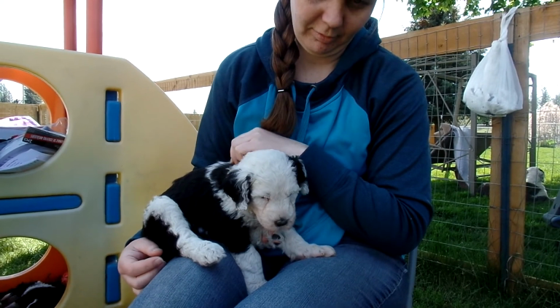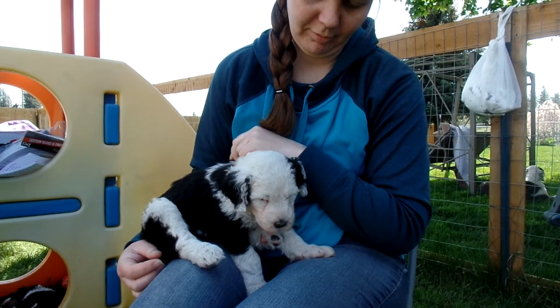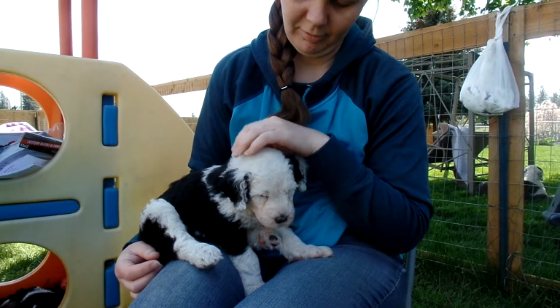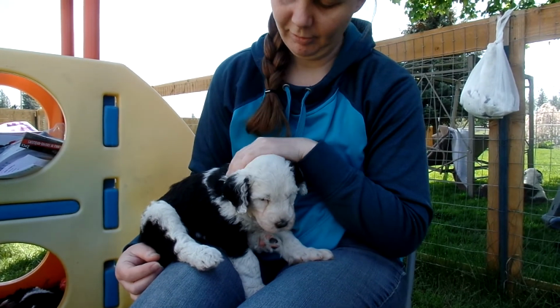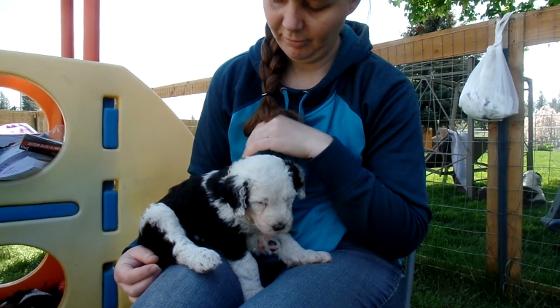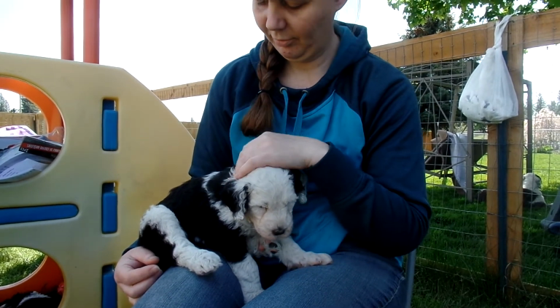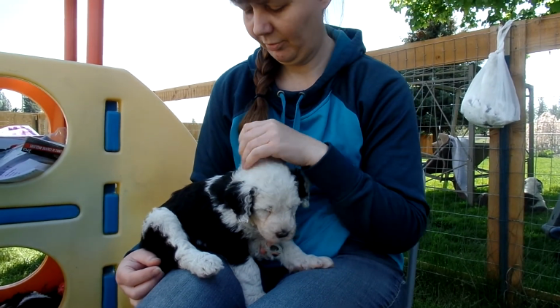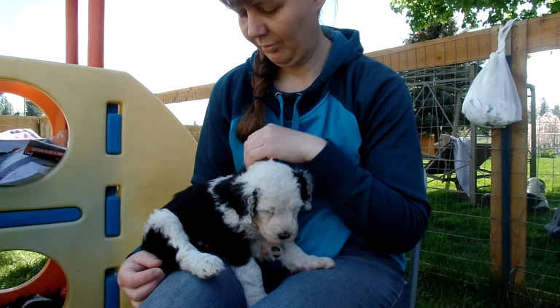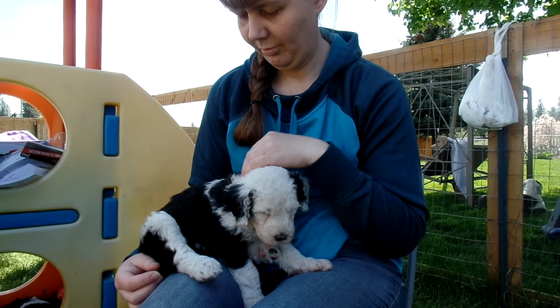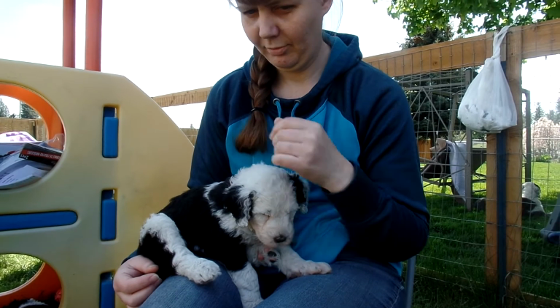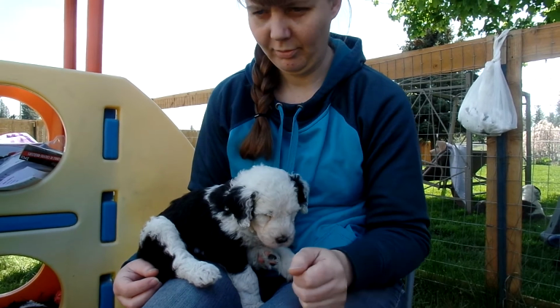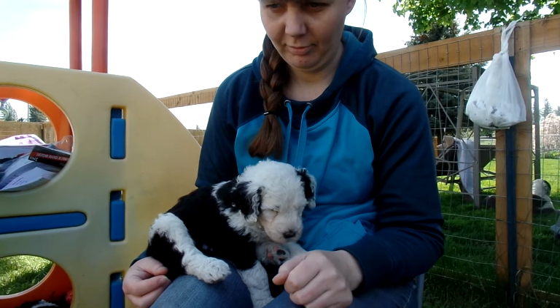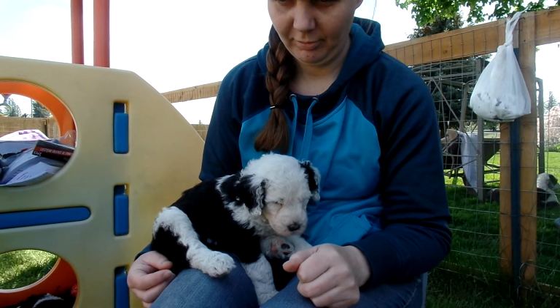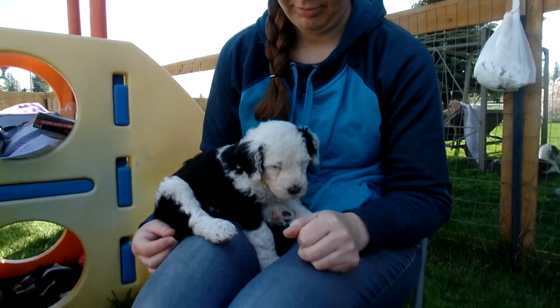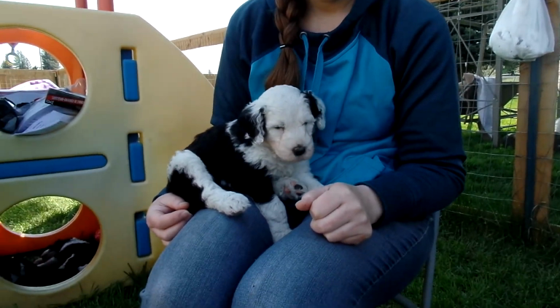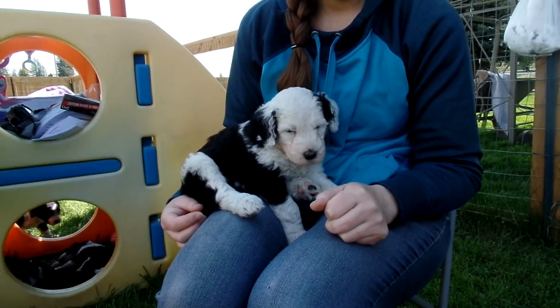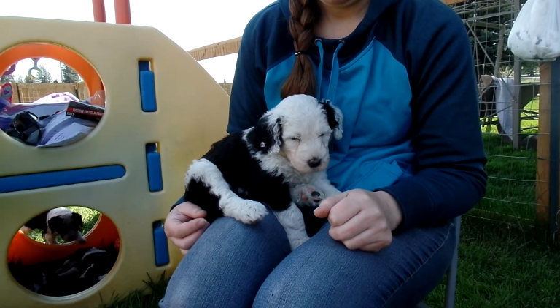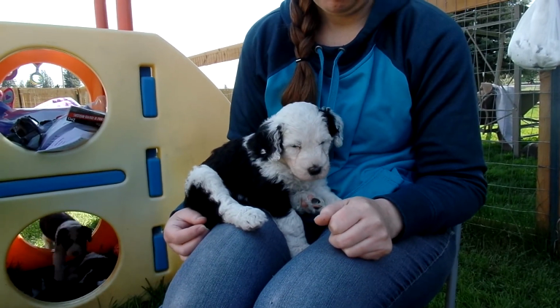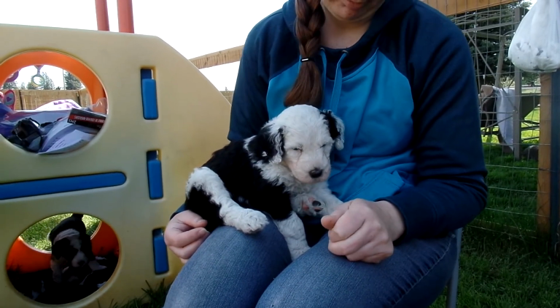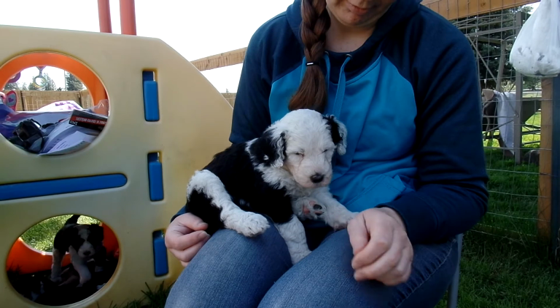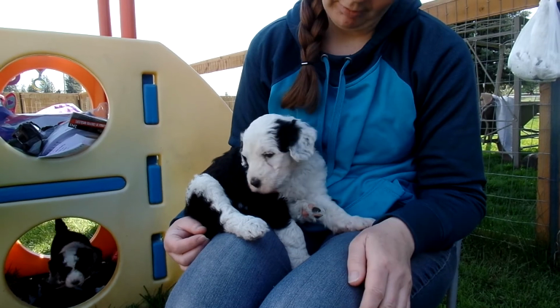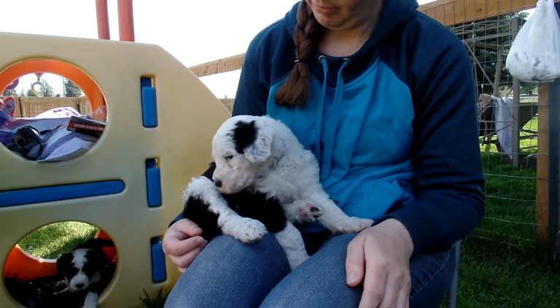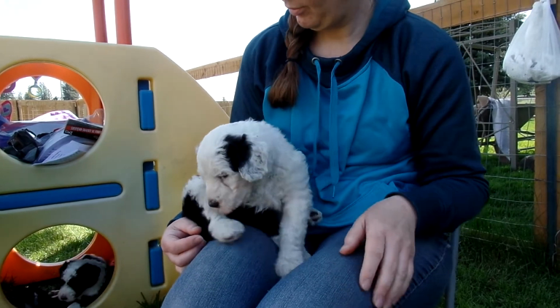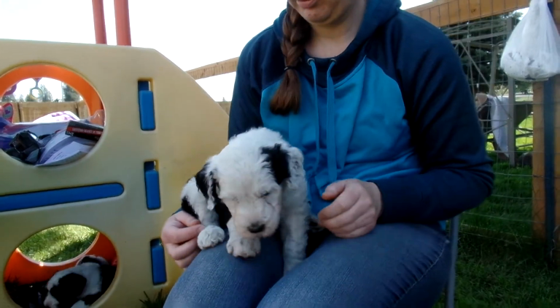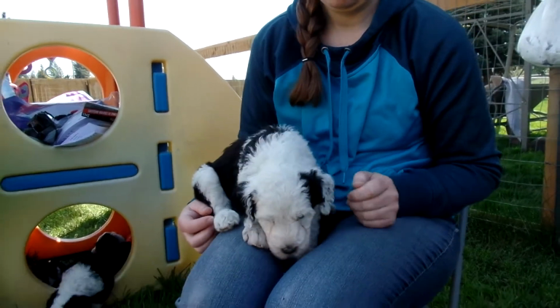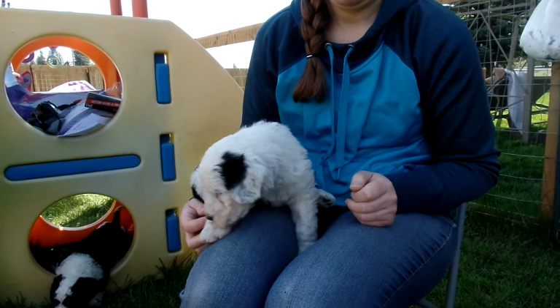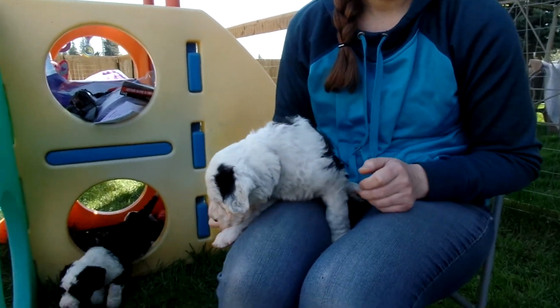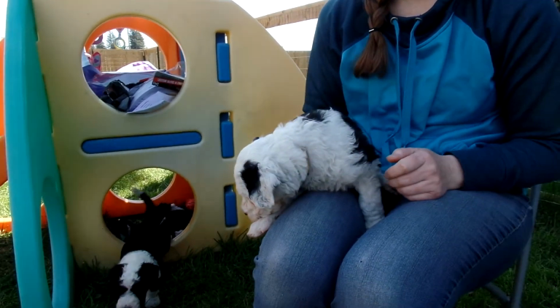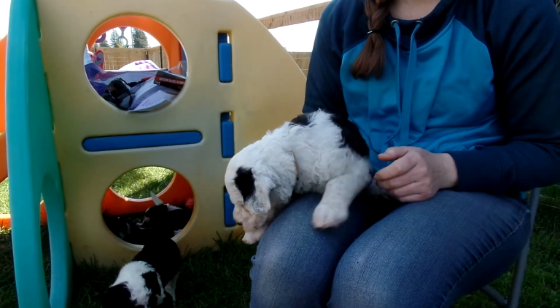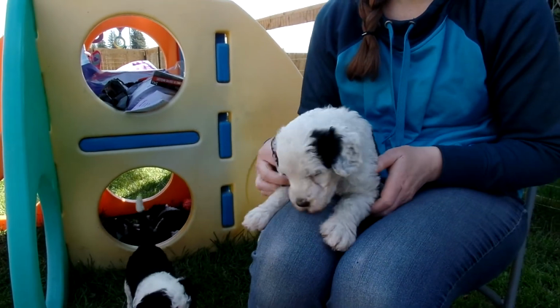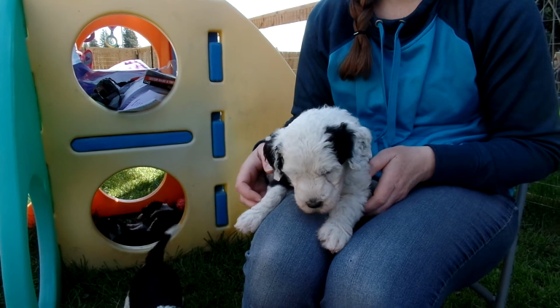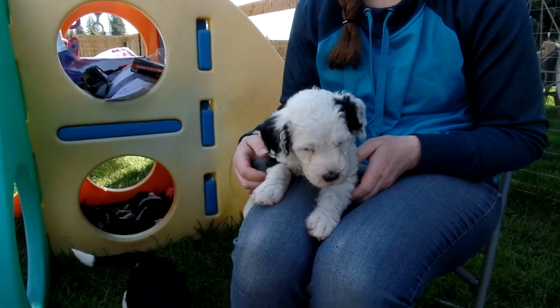She's got a wavy coat. And I forgot to say that Giselle has what we call a flat coat, which is straight. And that's Daisy — tan collar.